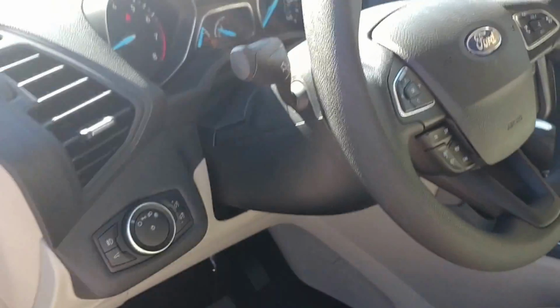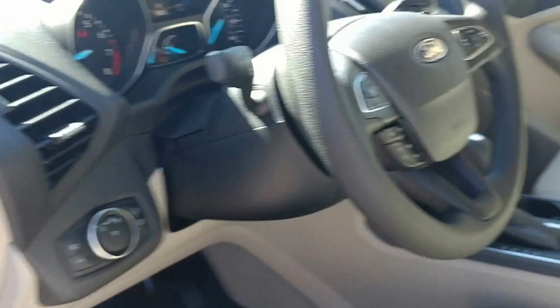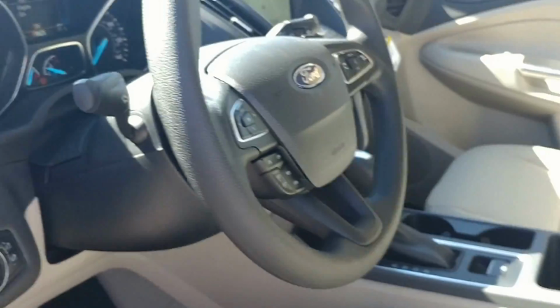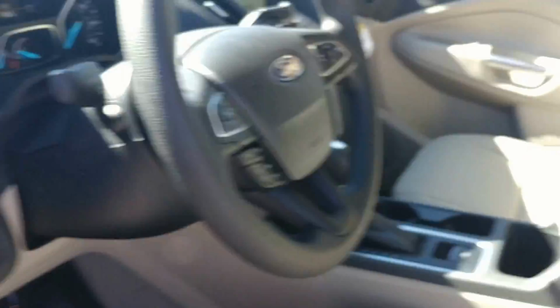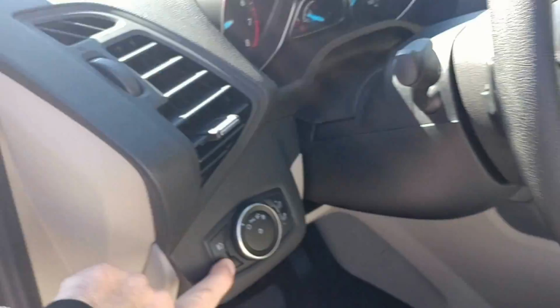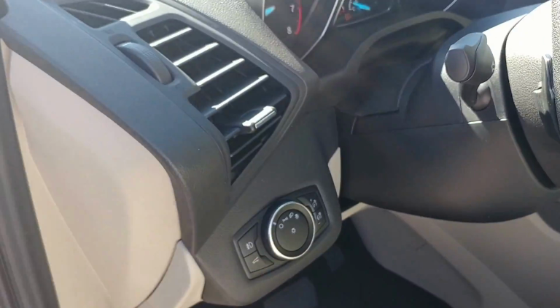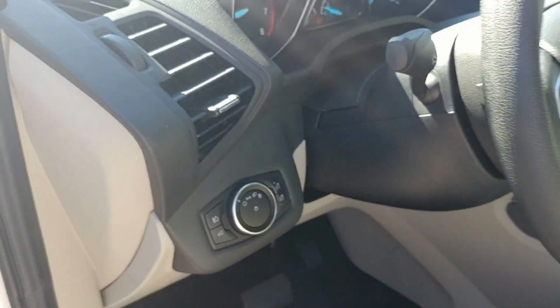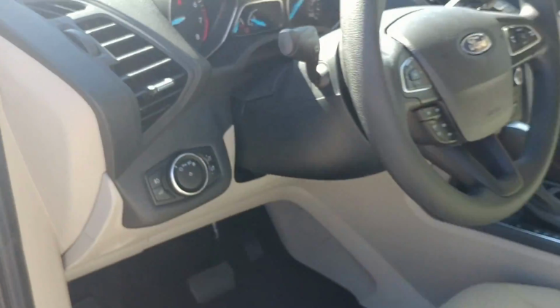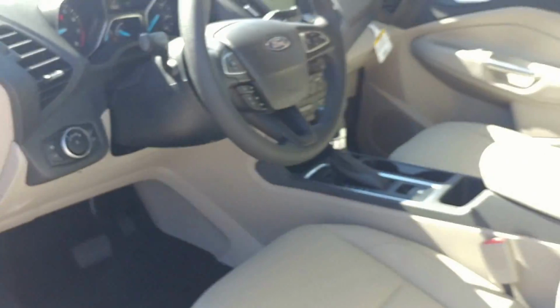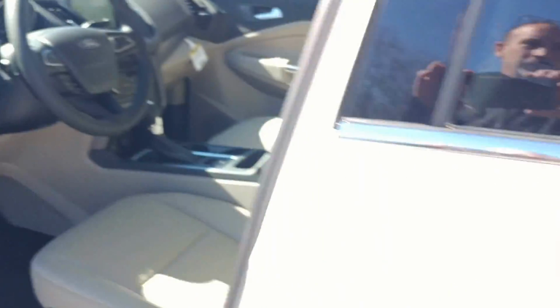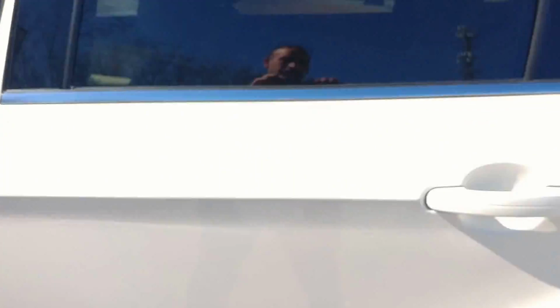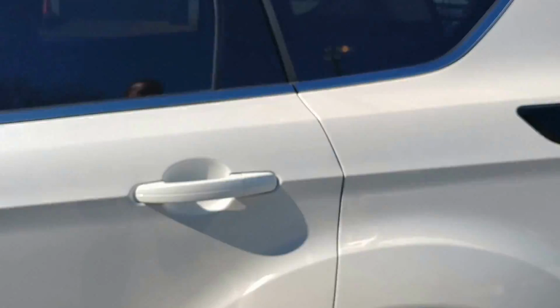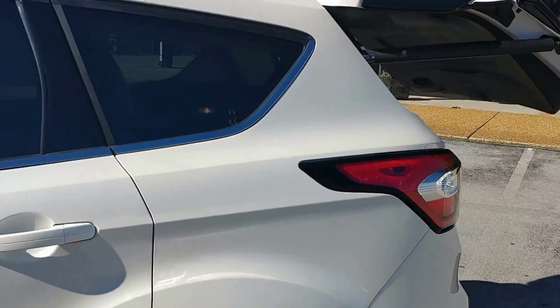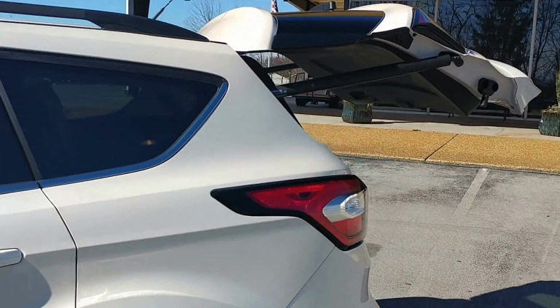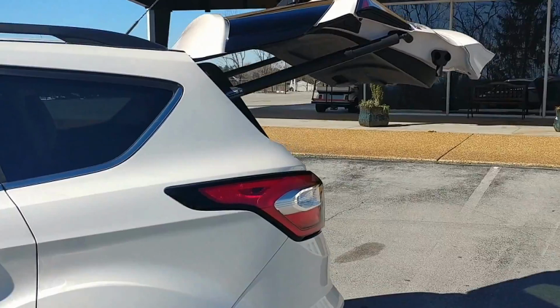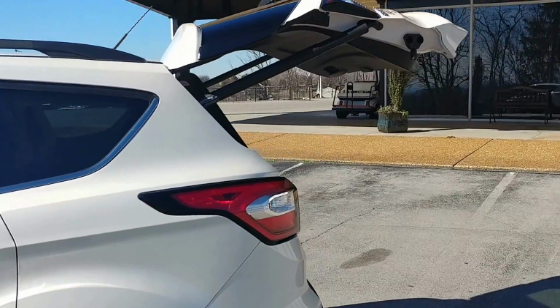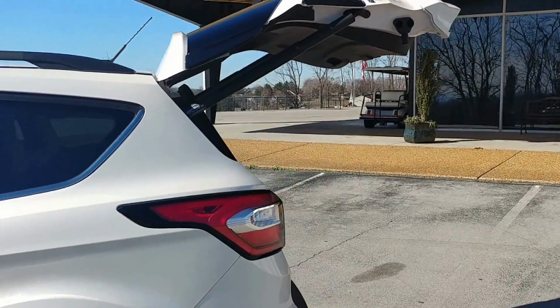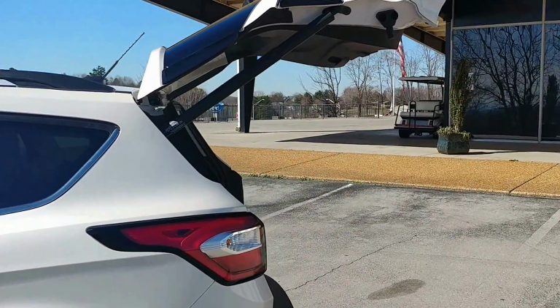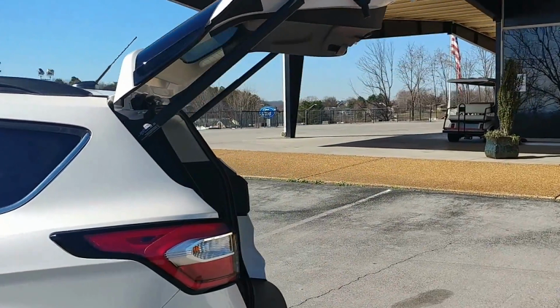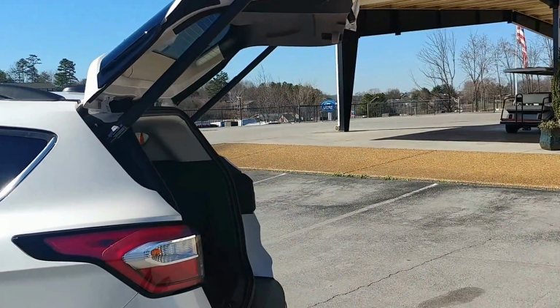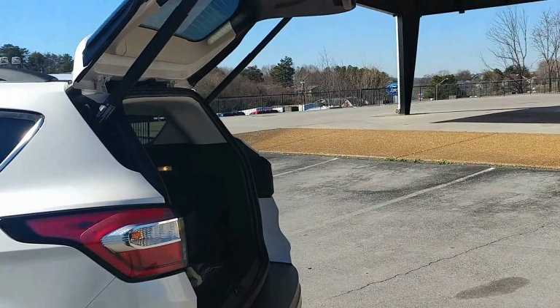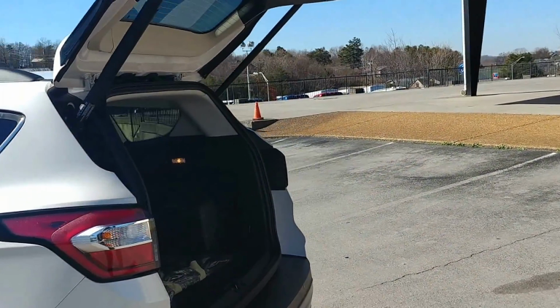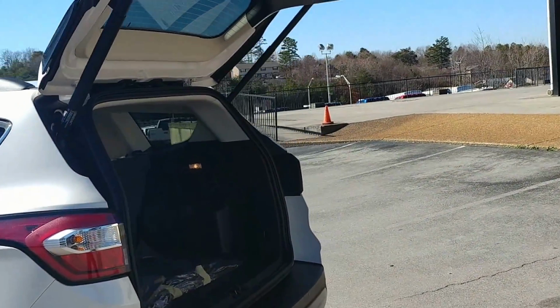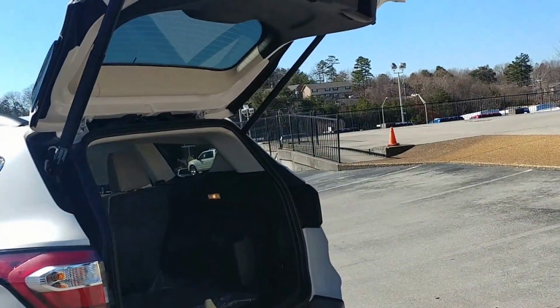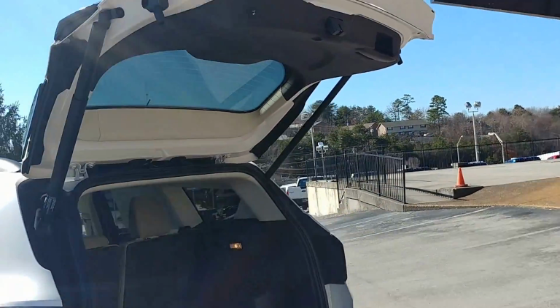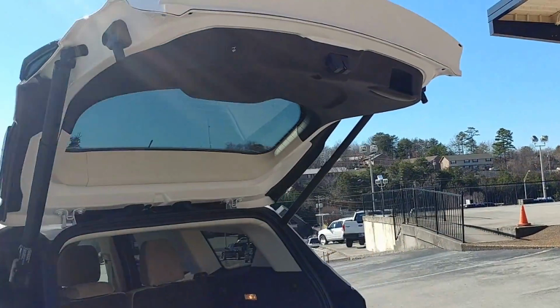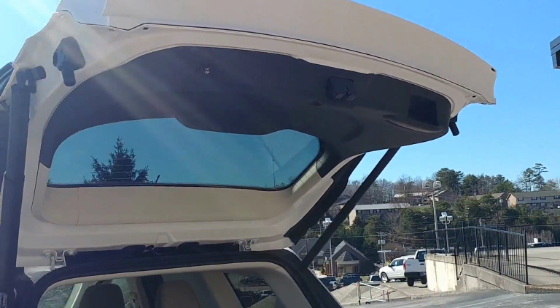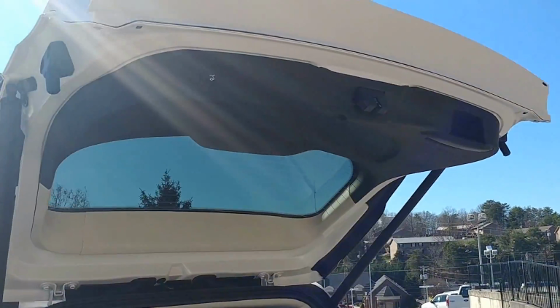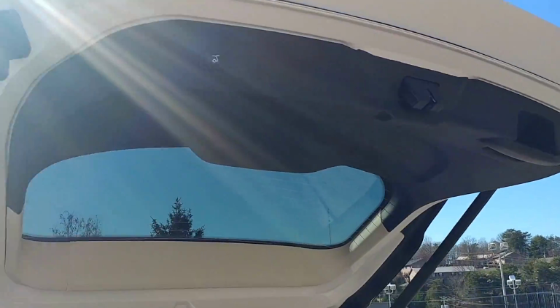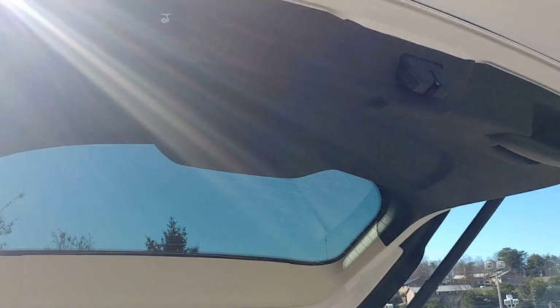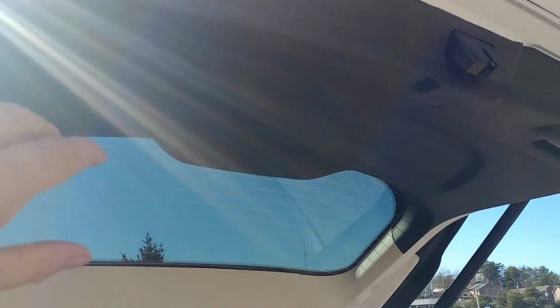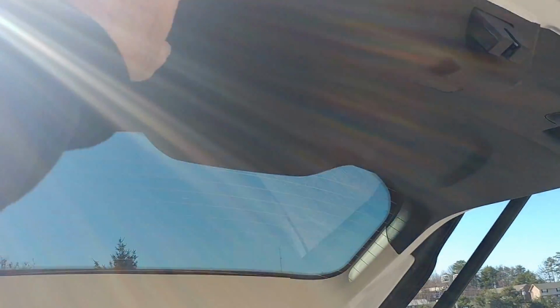Real quick, wanted to show you the liftgate — you can open it from right there and close it from right here.